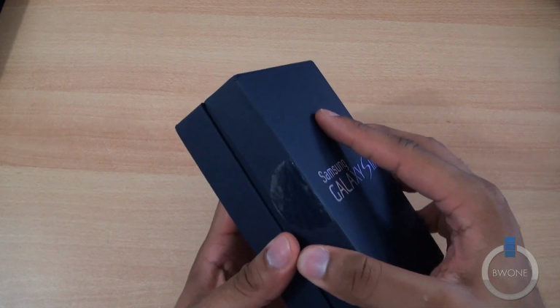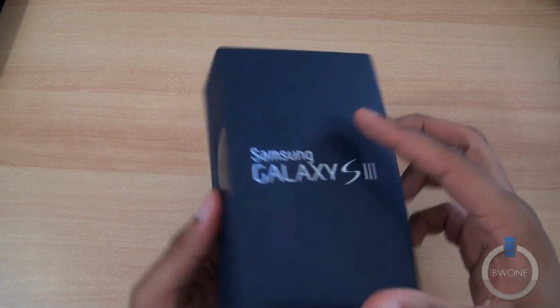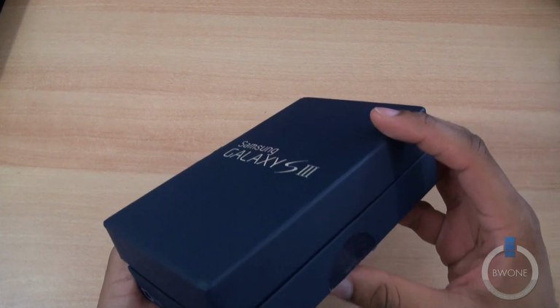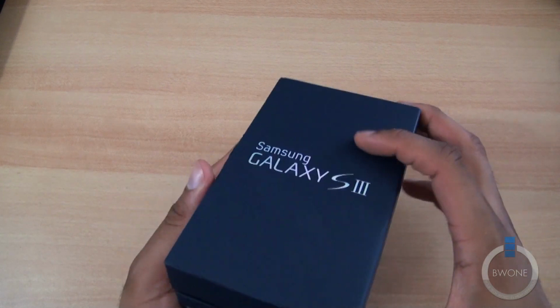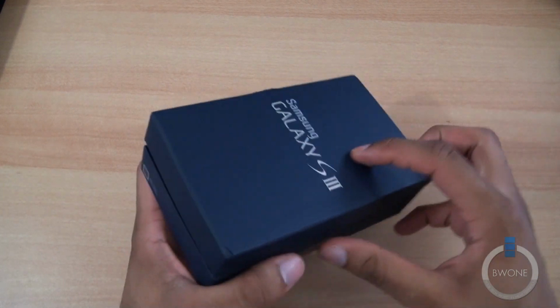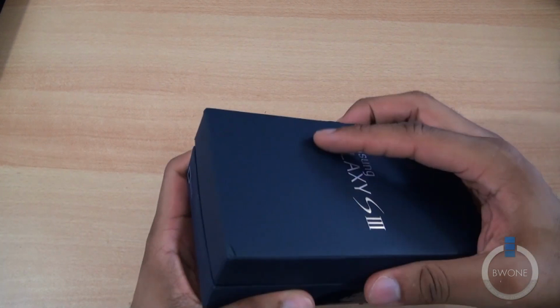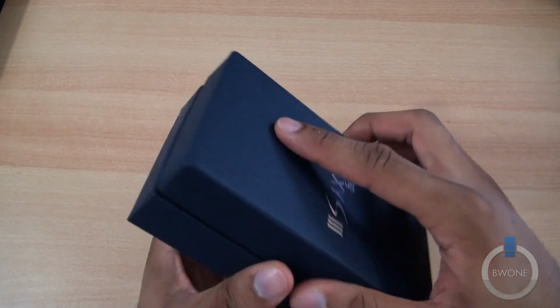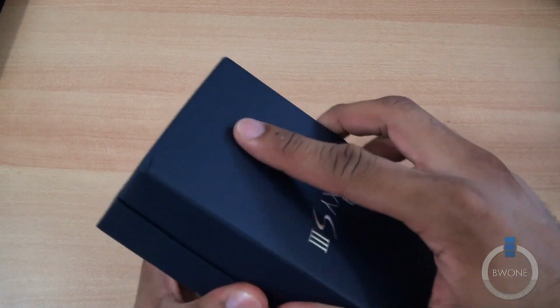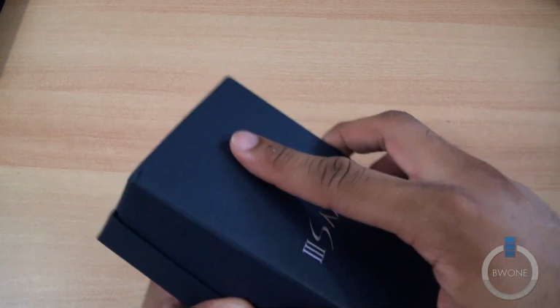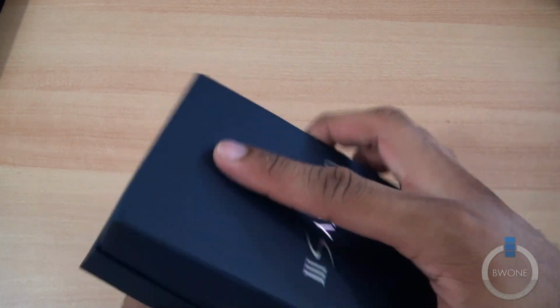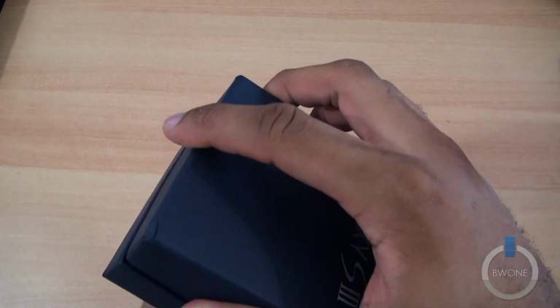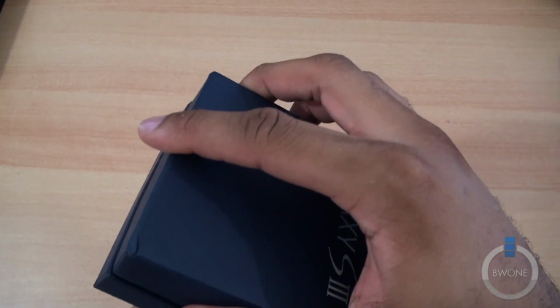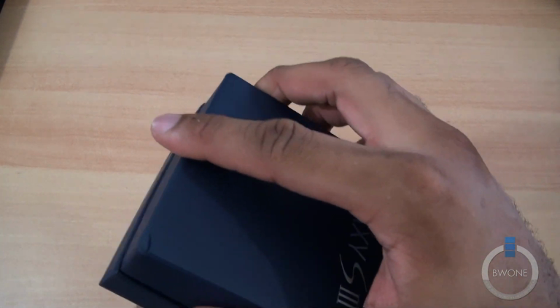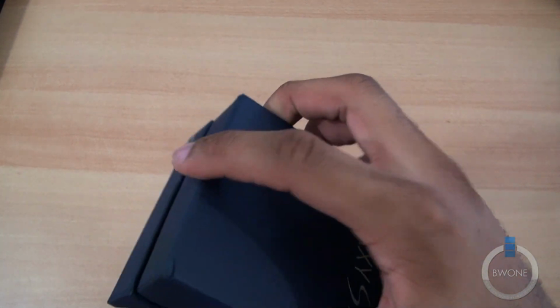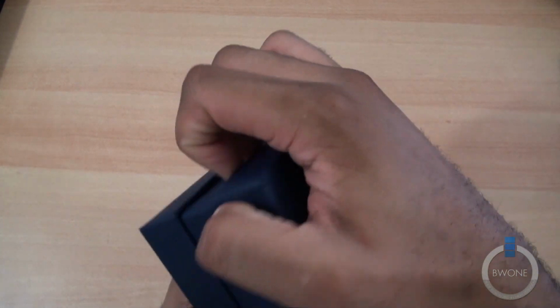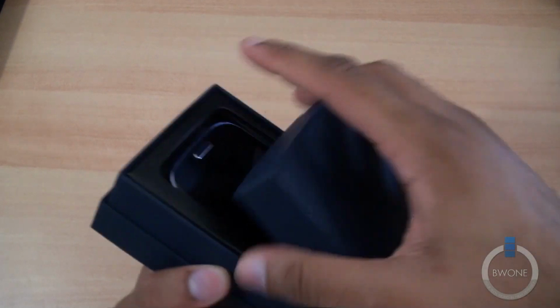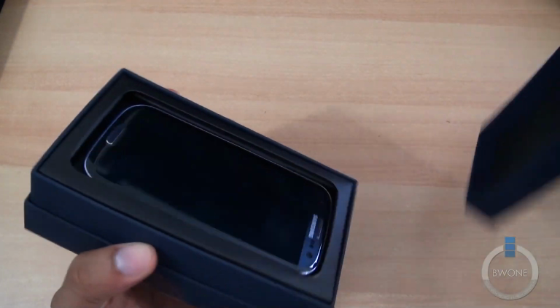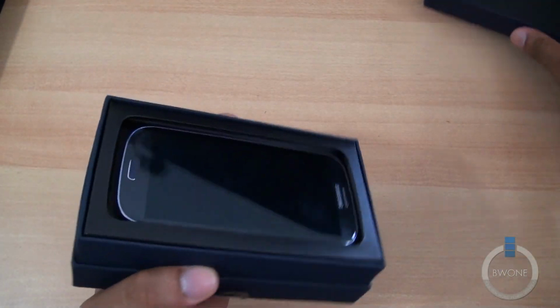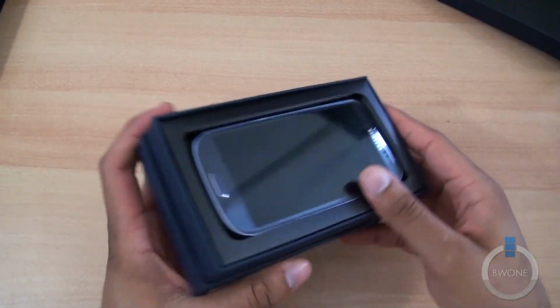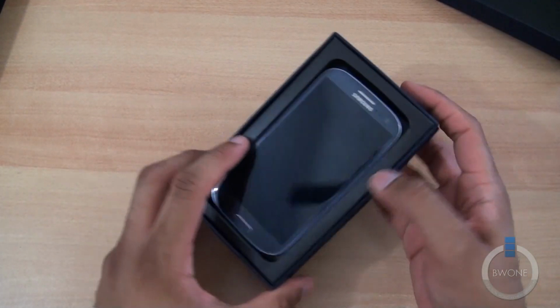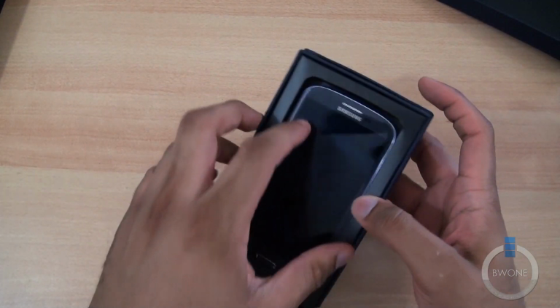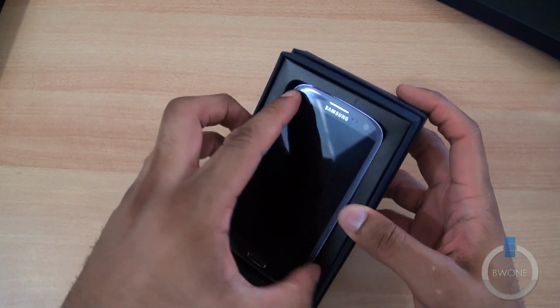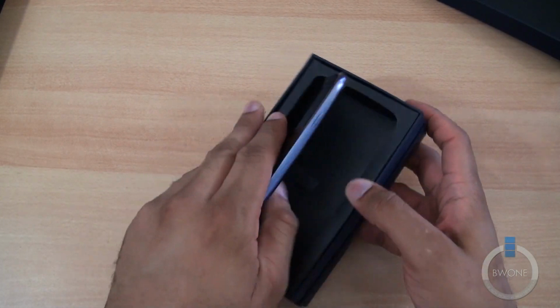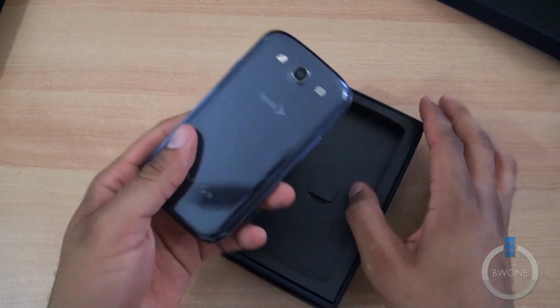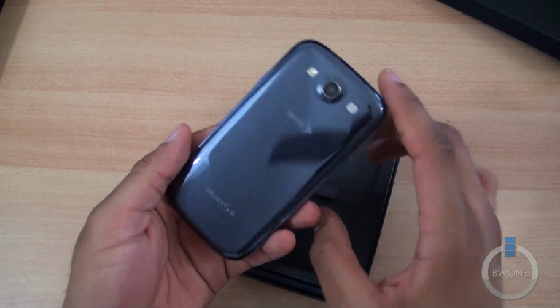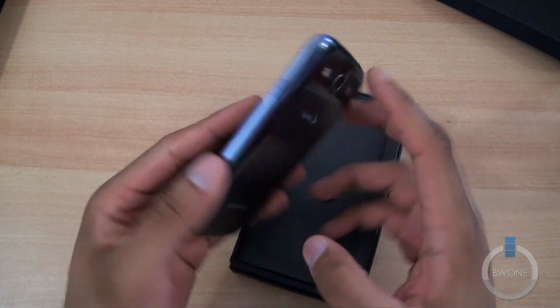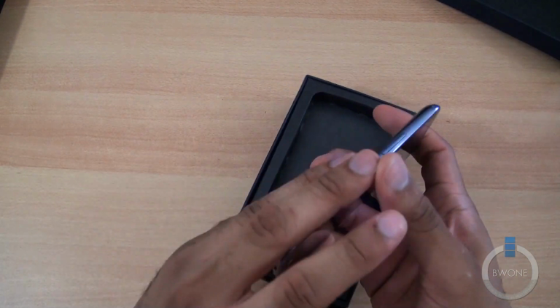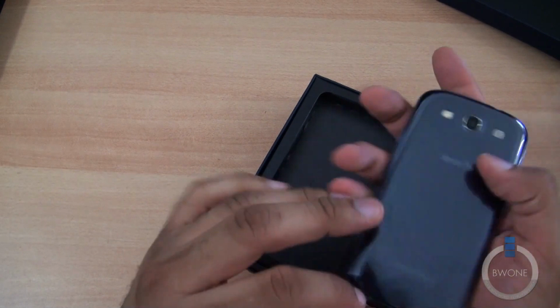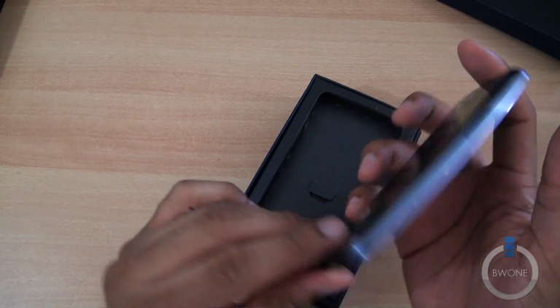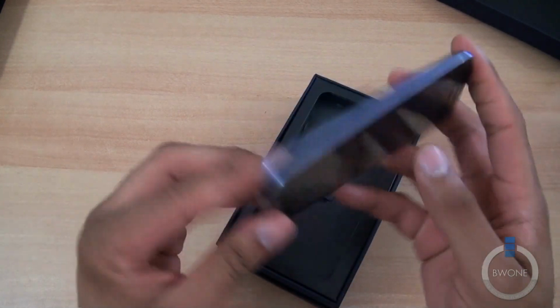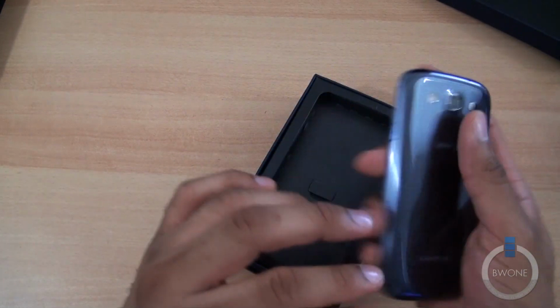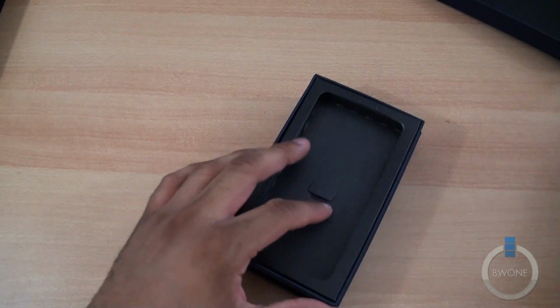We'll go ahead and slide. Let's see if there's a piece of plastic on that side — nope. Go ahead and slide. Here we have the Sprint version right here. Looks like they might have activated it for us already.